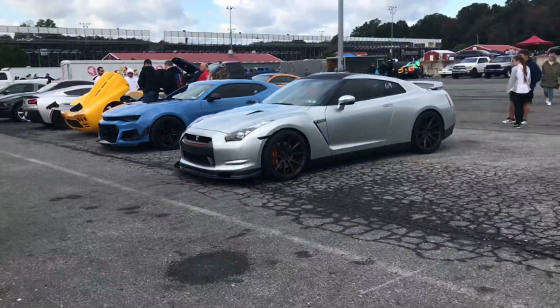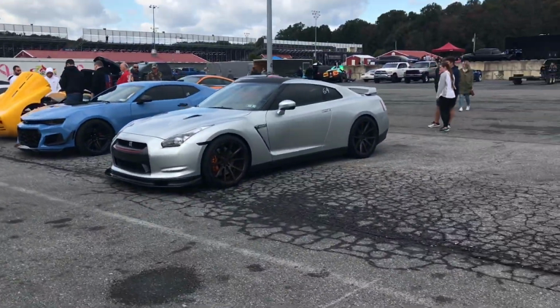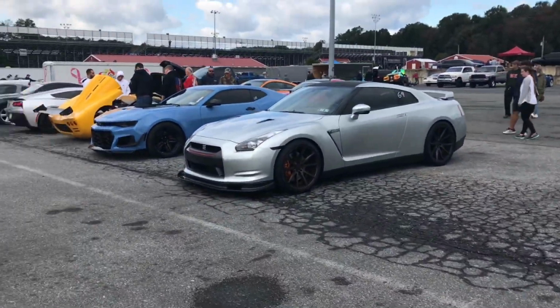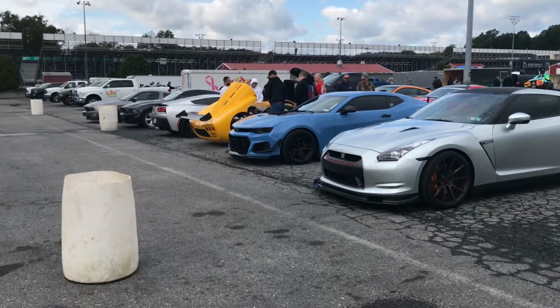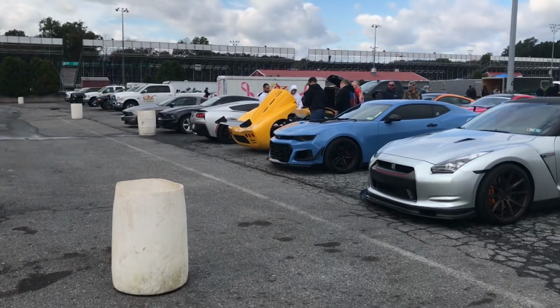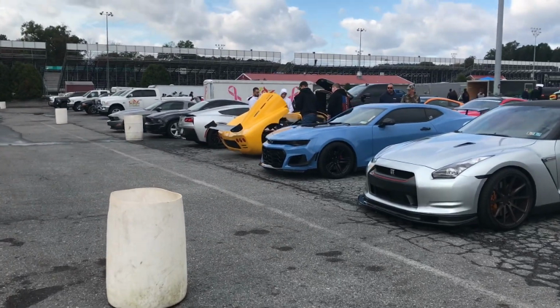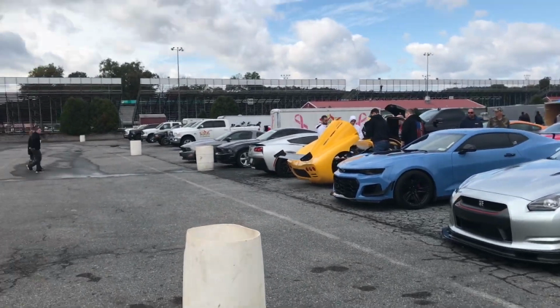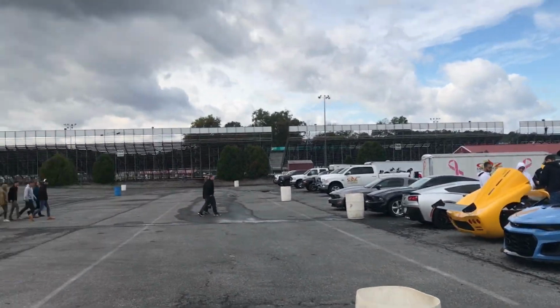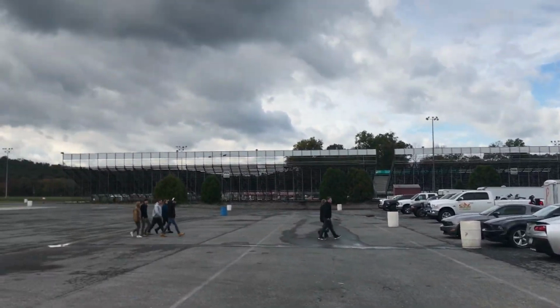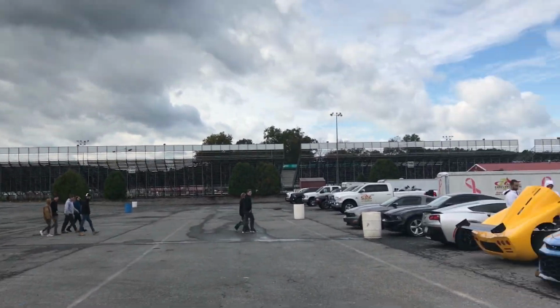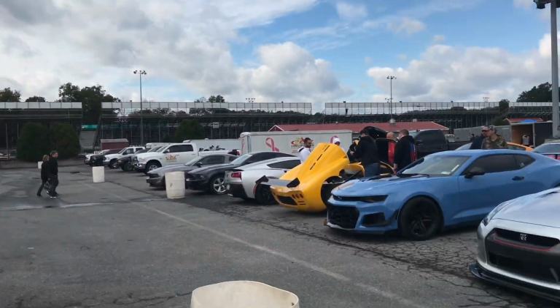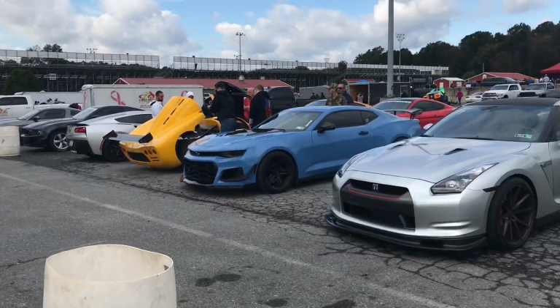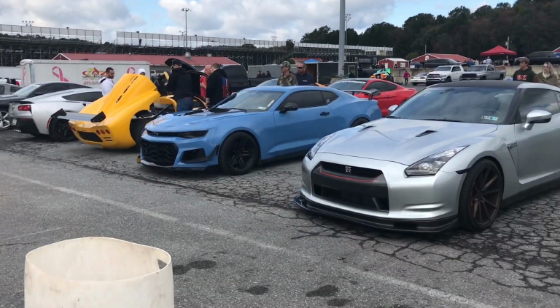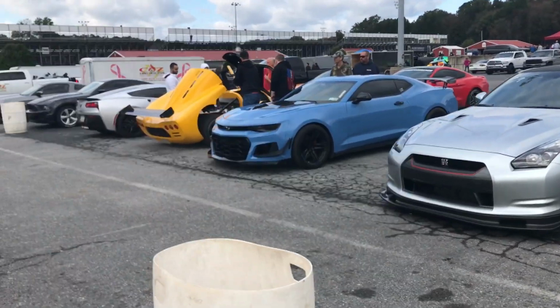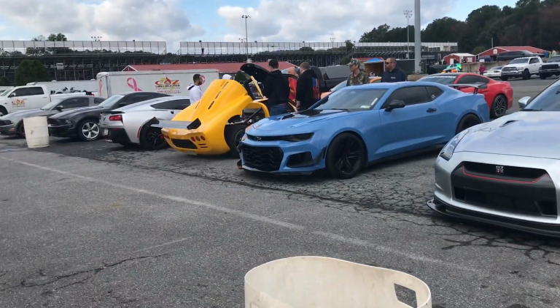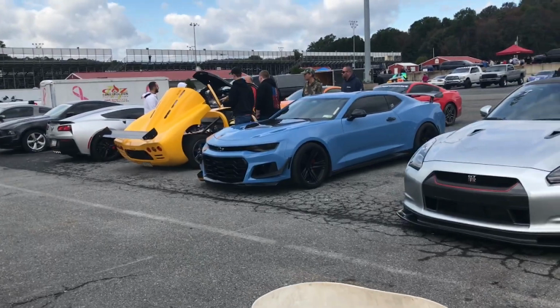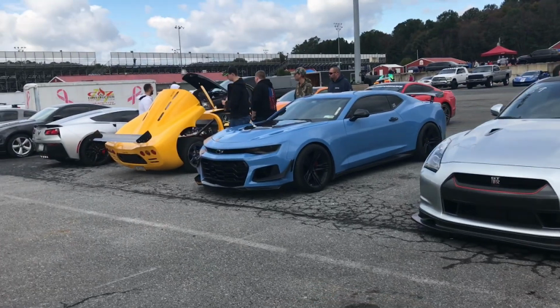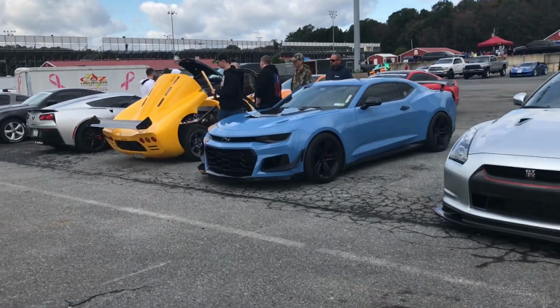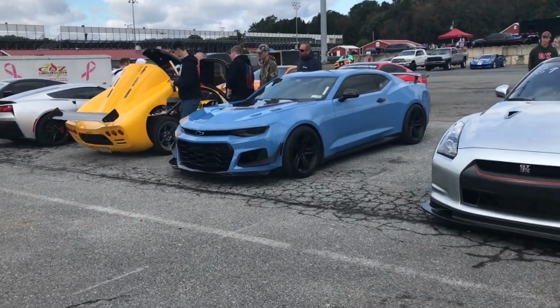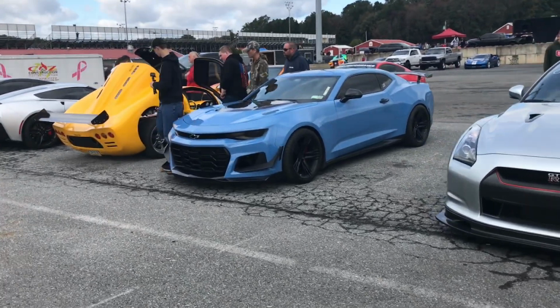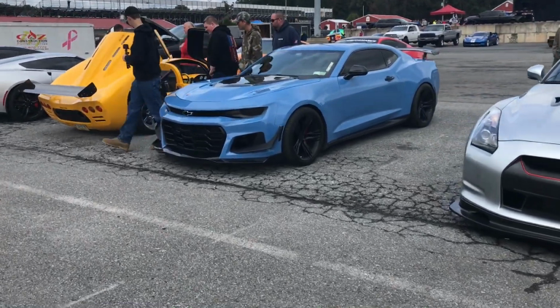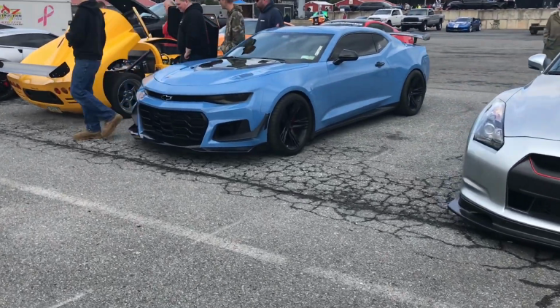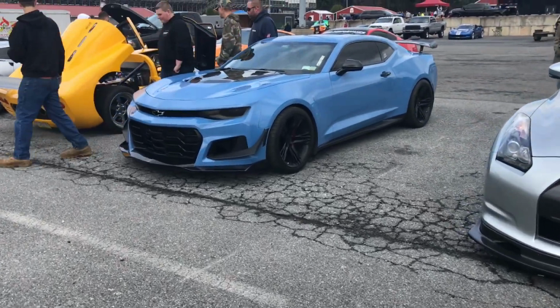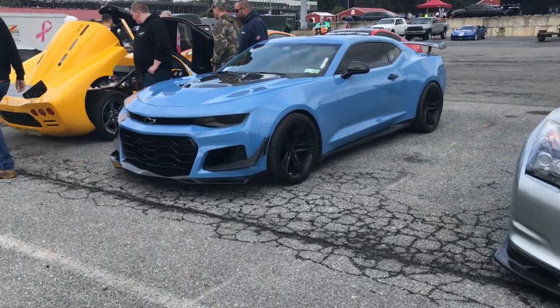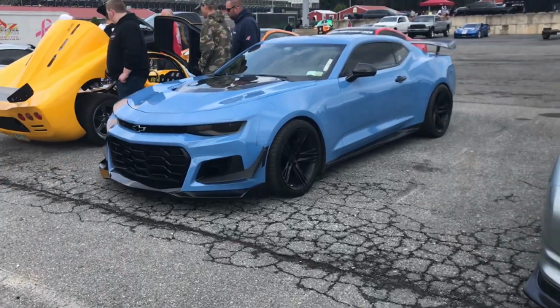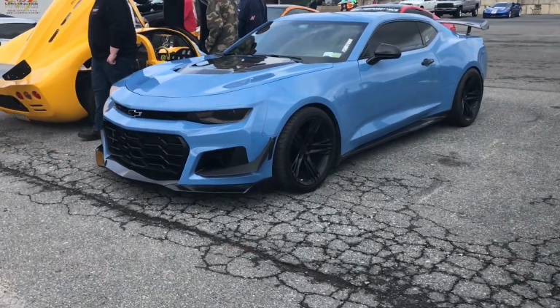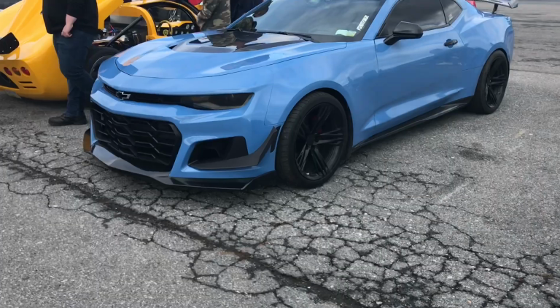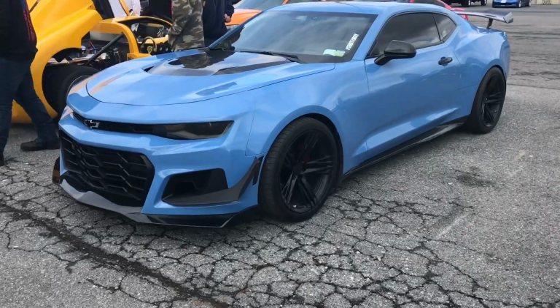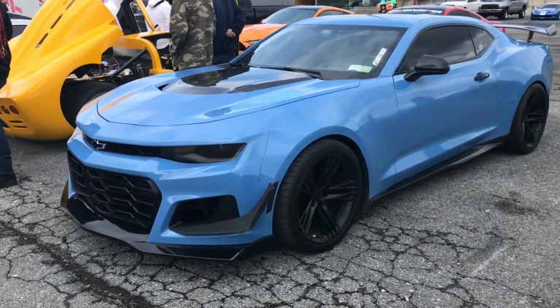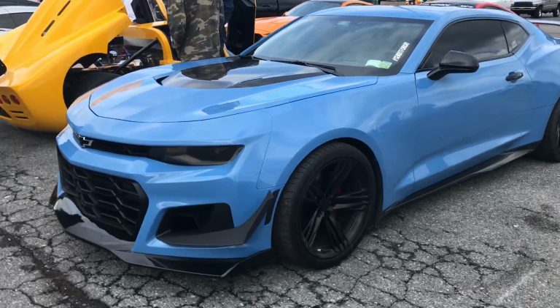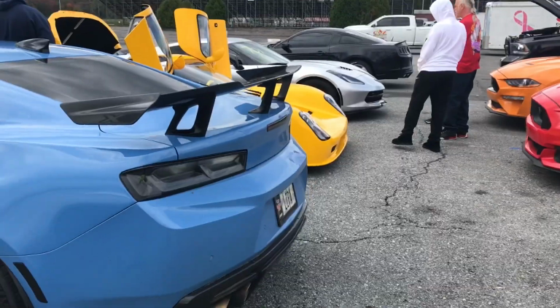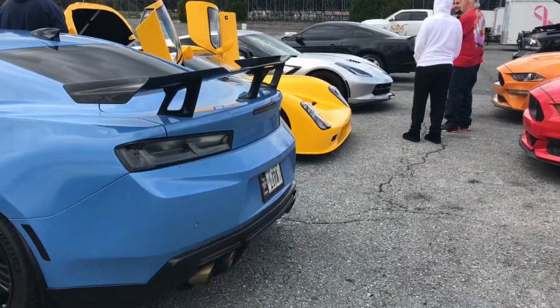We are here at the YouTube callout at Maple Grove, a very nice big track. There's a very nice 1LE over here — it's the L1 1LE, a nice baby blue color. Very nice.